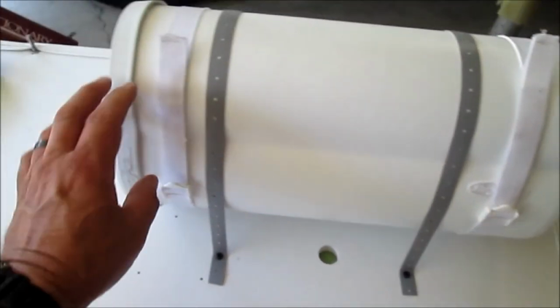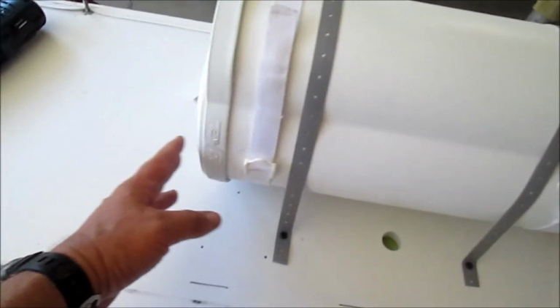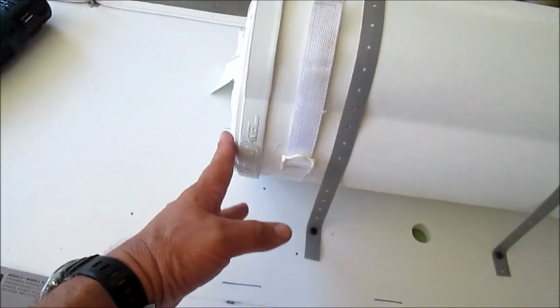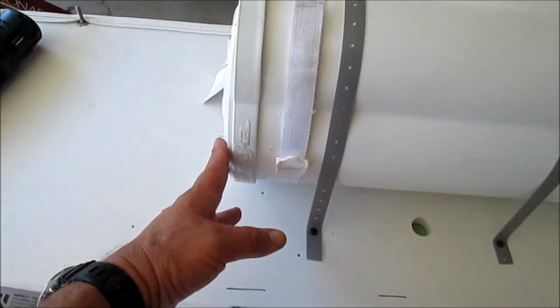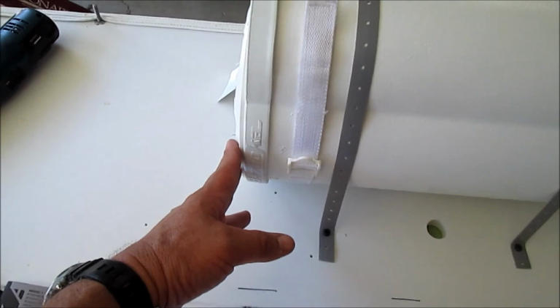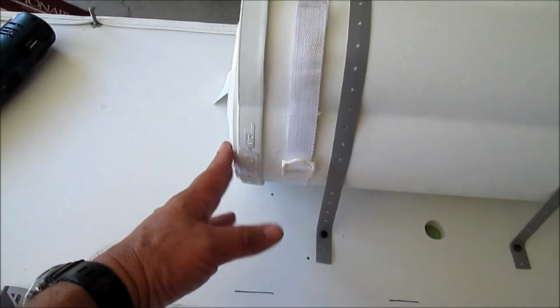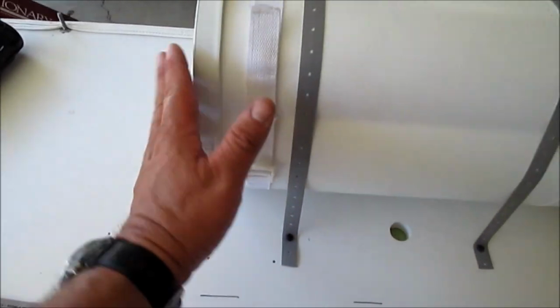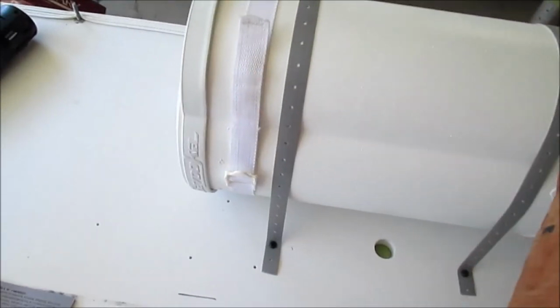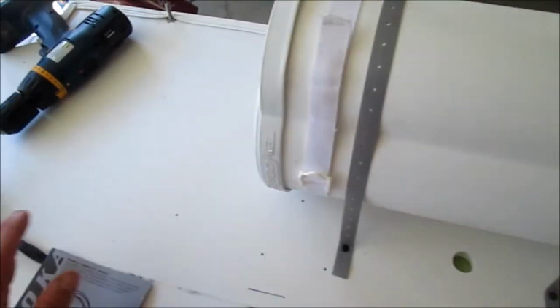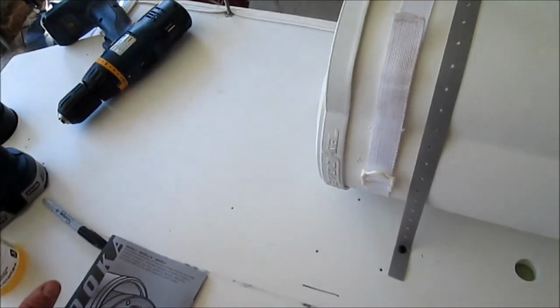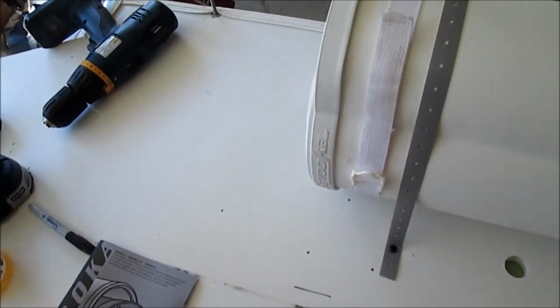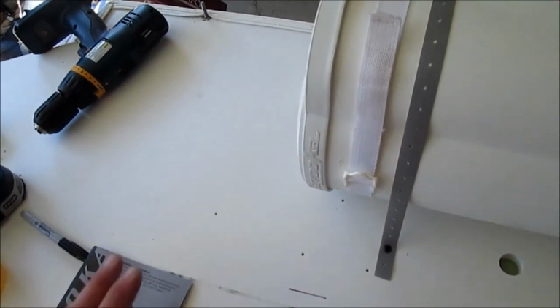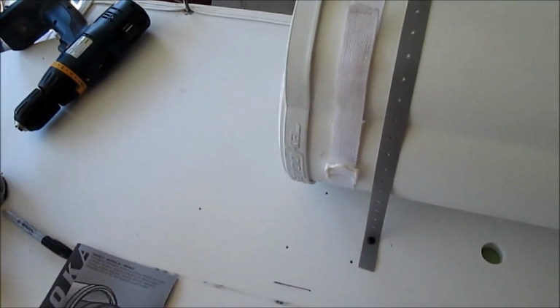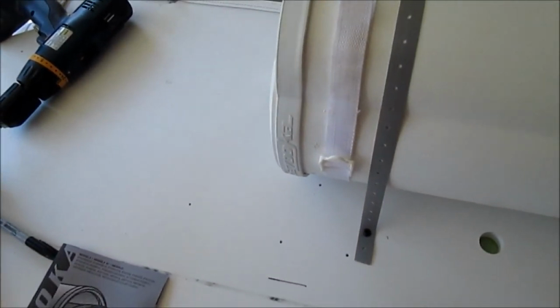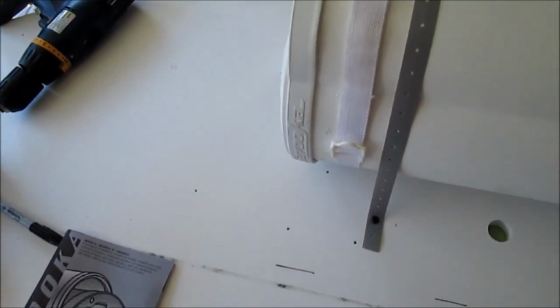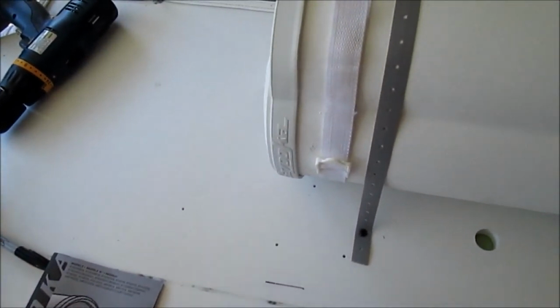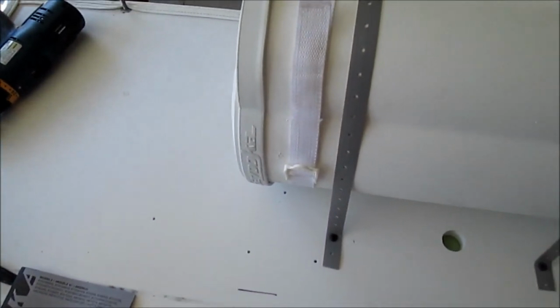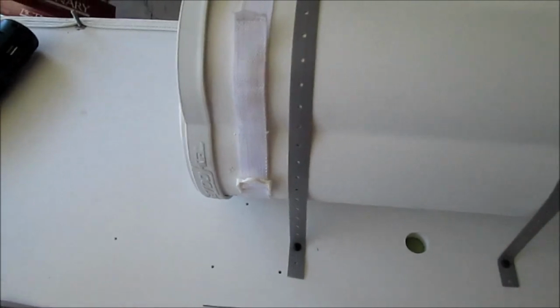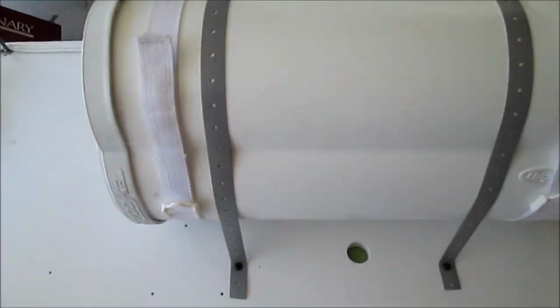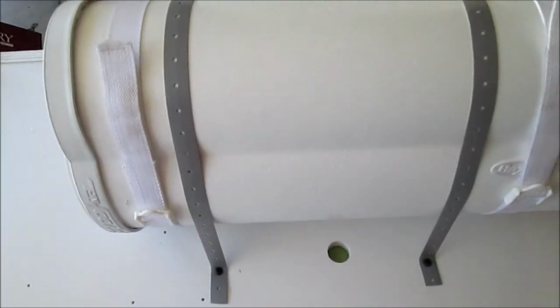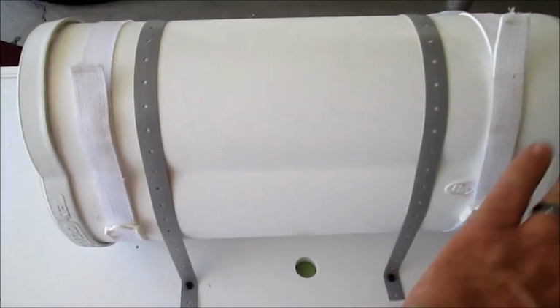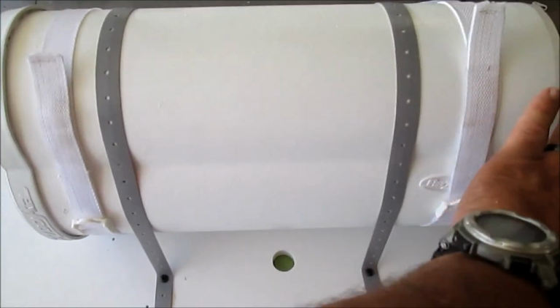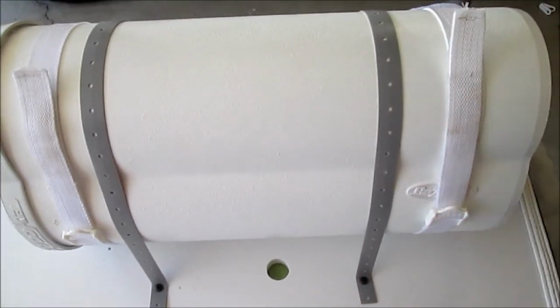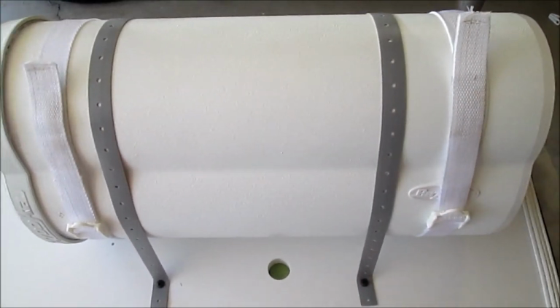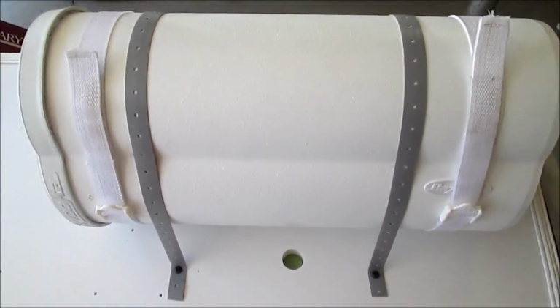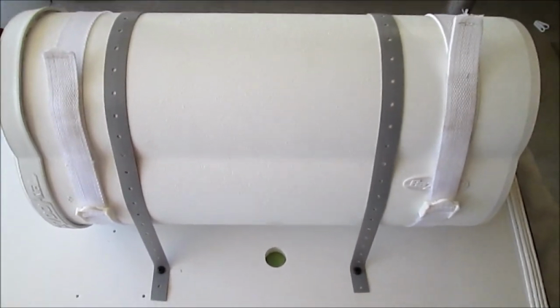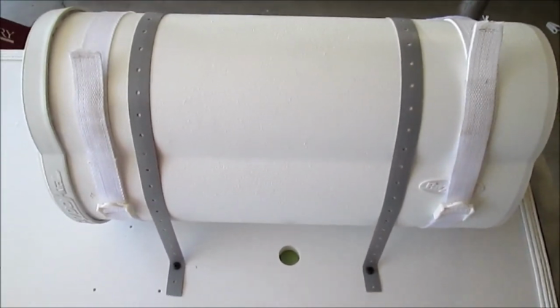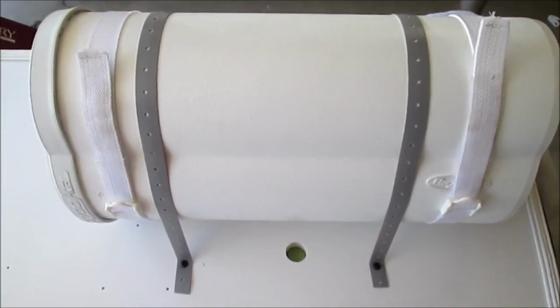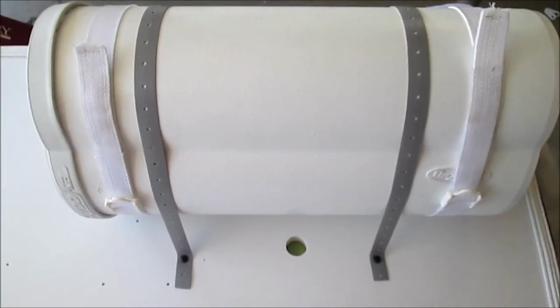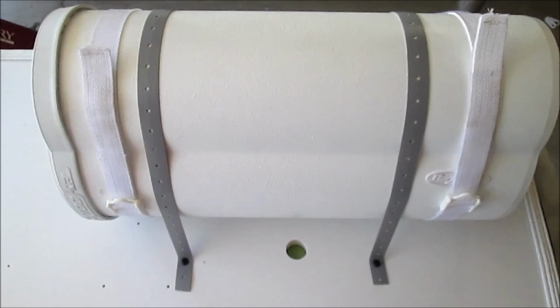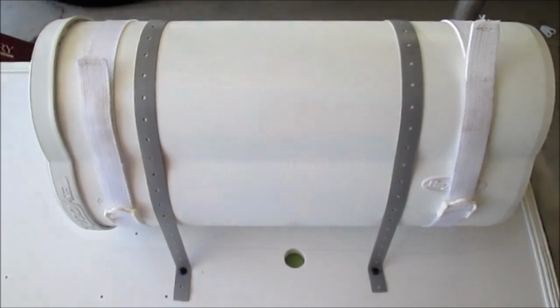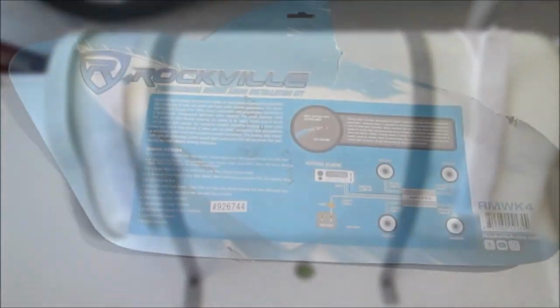I've got it firing forward towards the front of the boat. I've moved it all the way to the back as far as I can so it can project forward. The wires are coming out right behind it too. Let me go get this back in the boat.